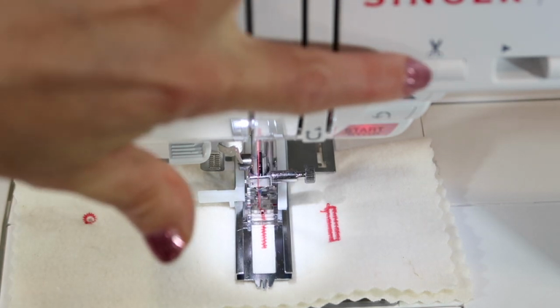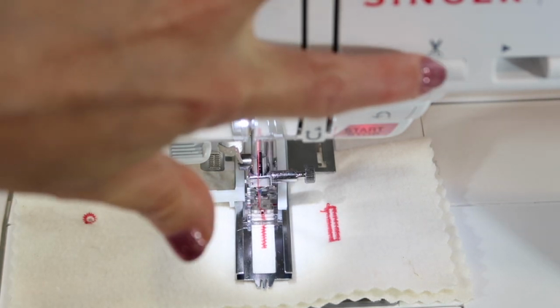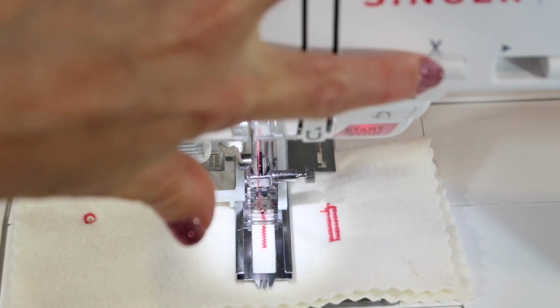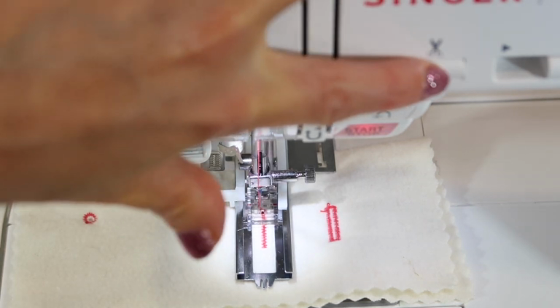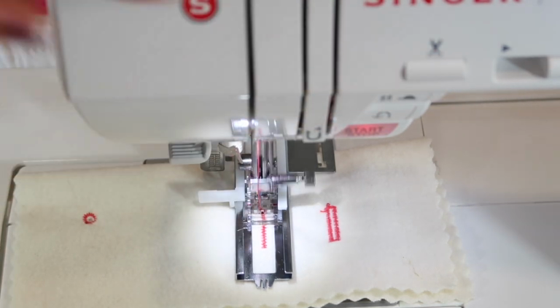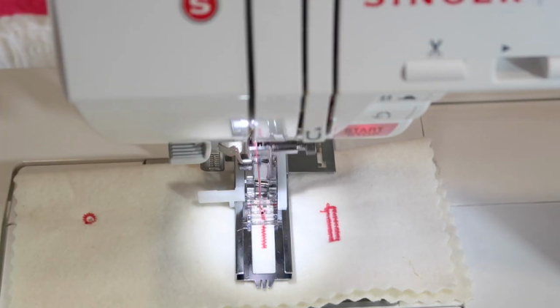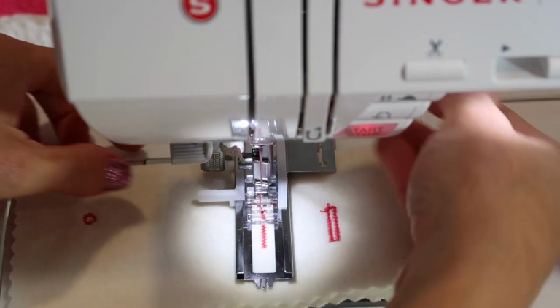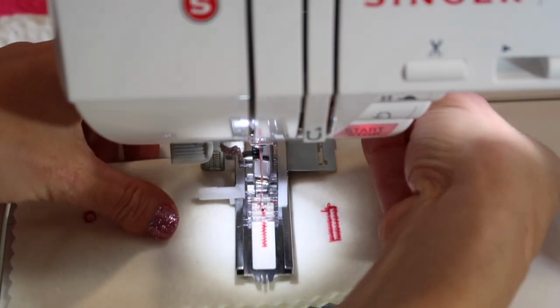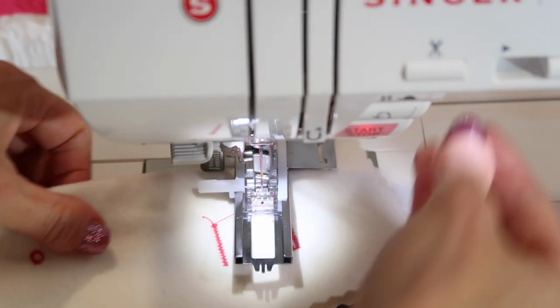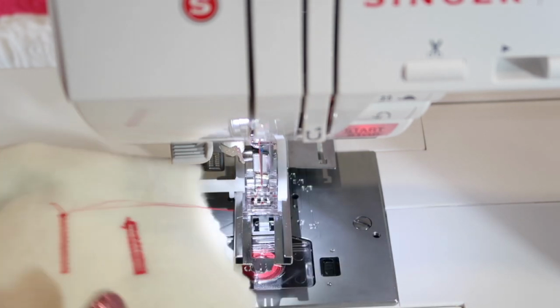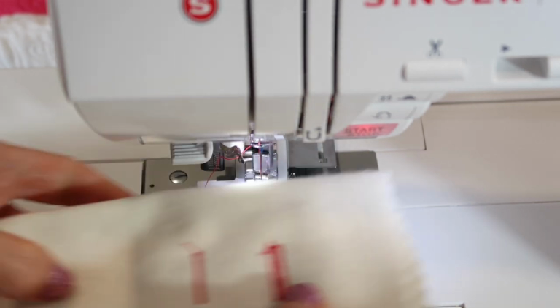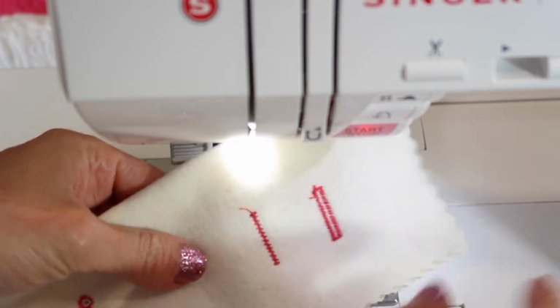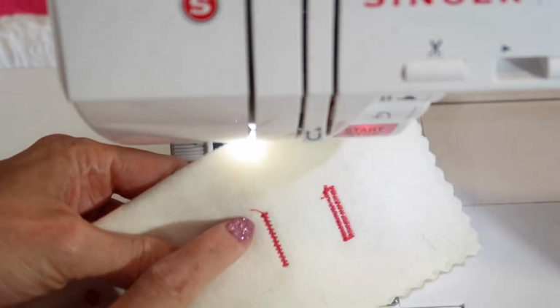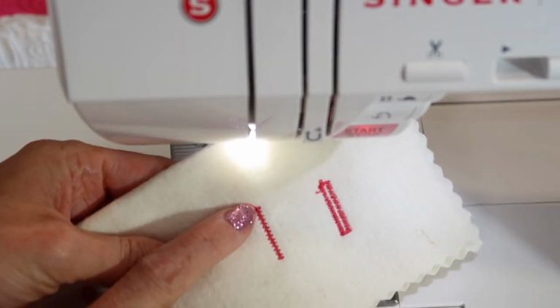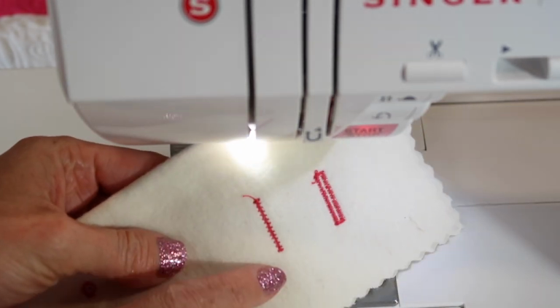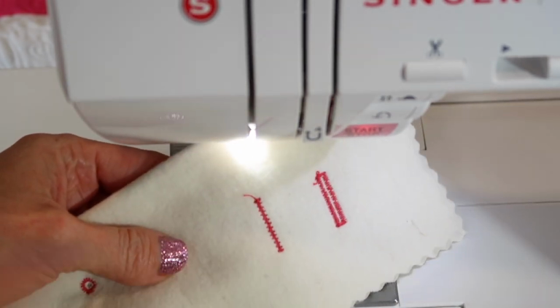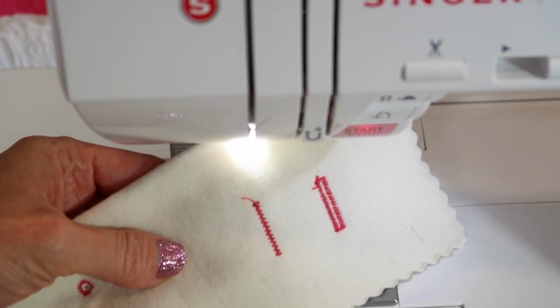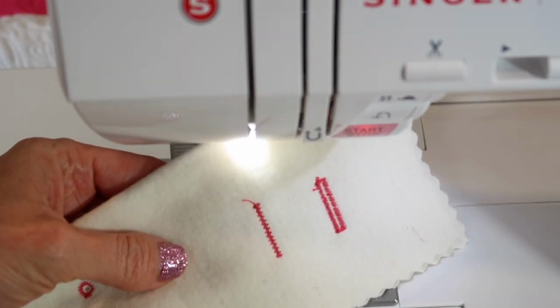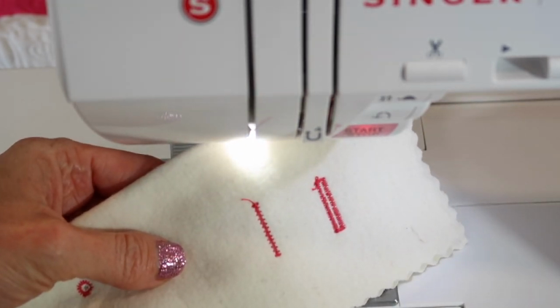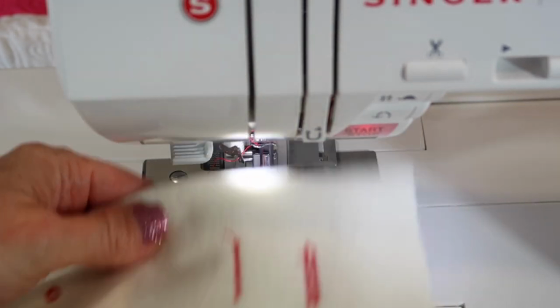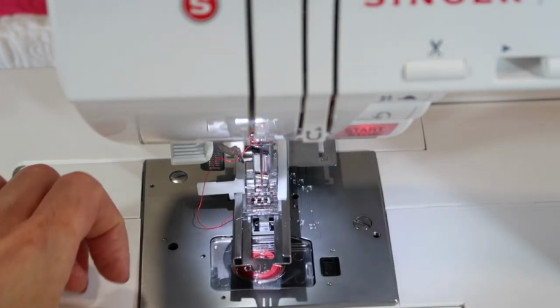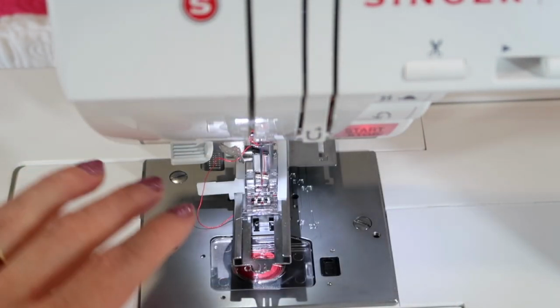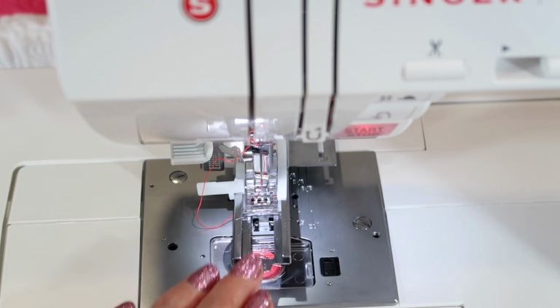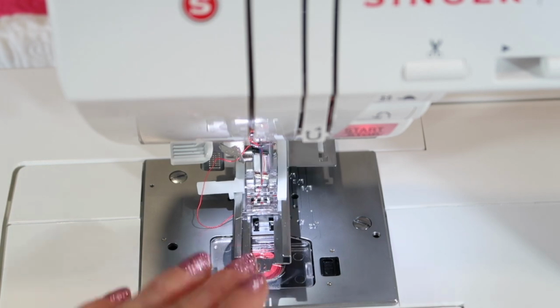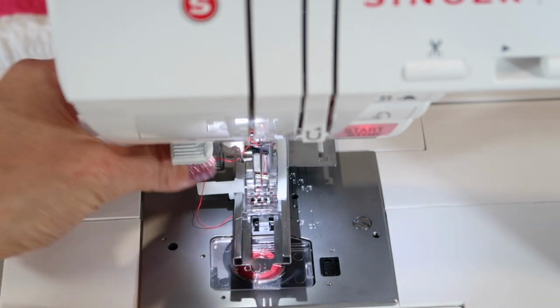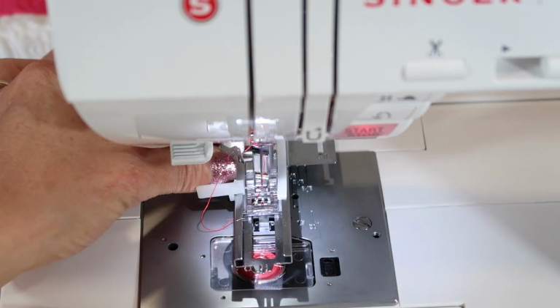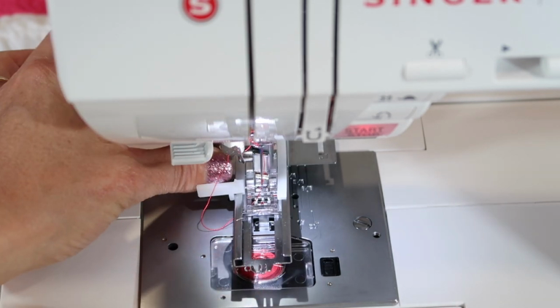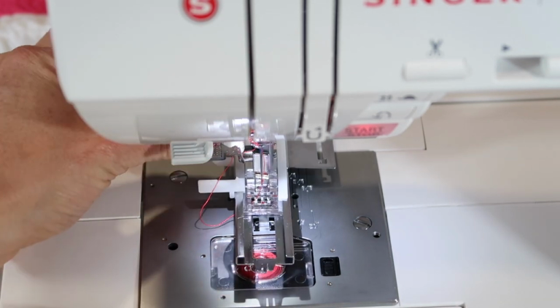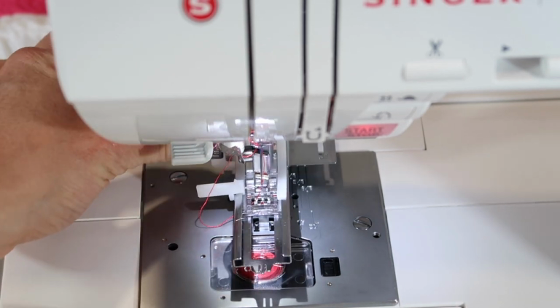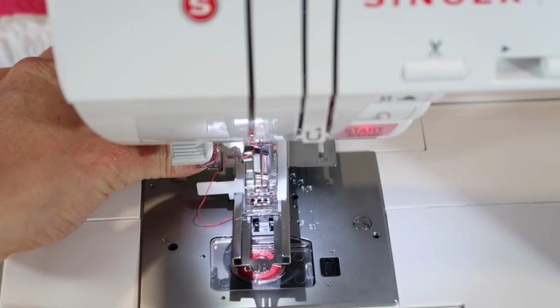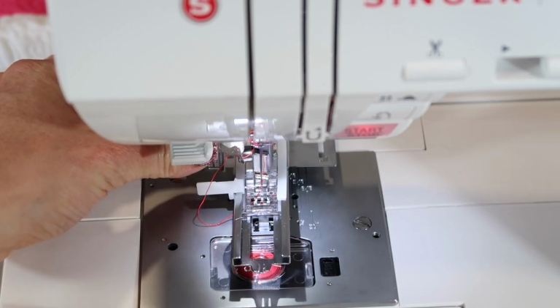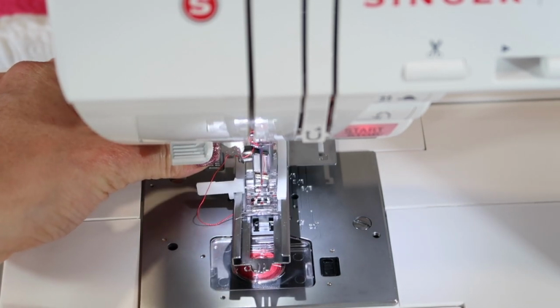Take your foot off the foot control, touch the scissor button, and your bar tack has been made to the length that you've asked it to do. You do need to use a buttonhole foot, and remember to pull the lever down for it to work.